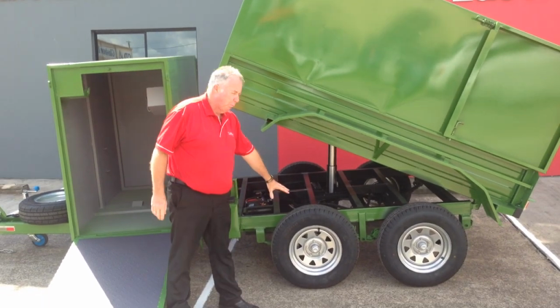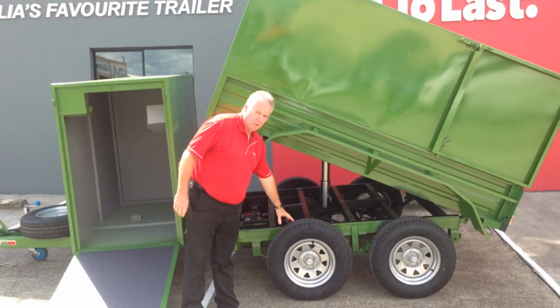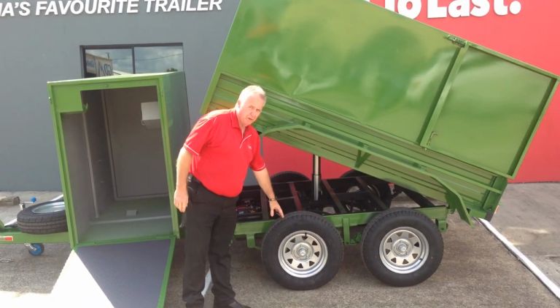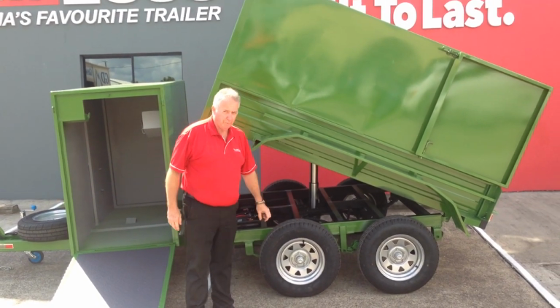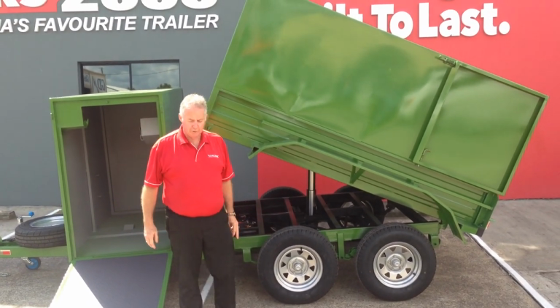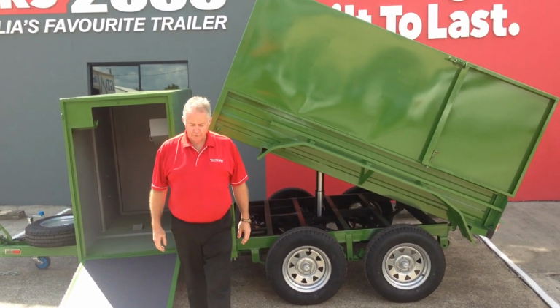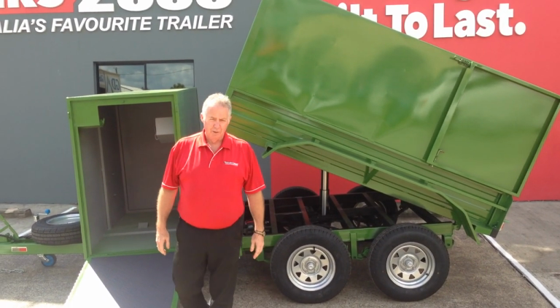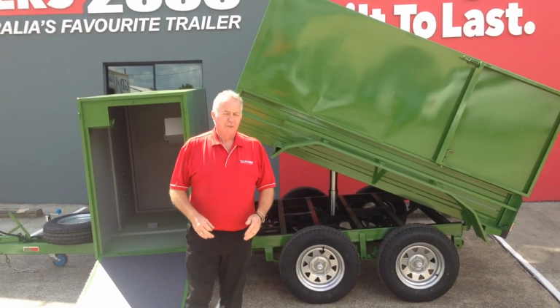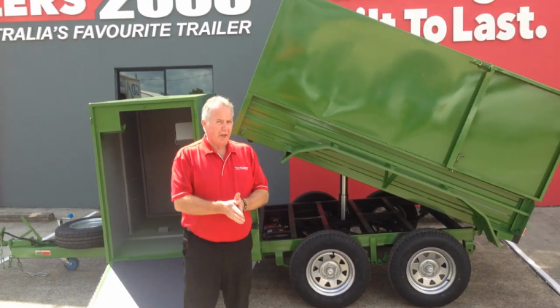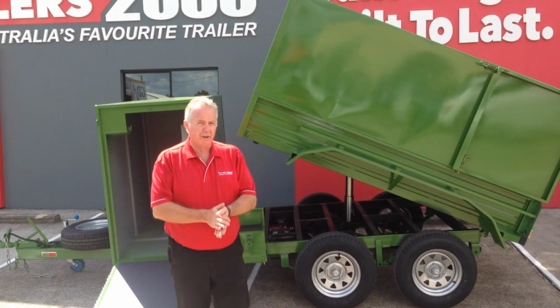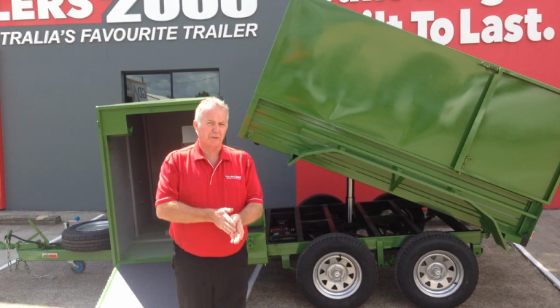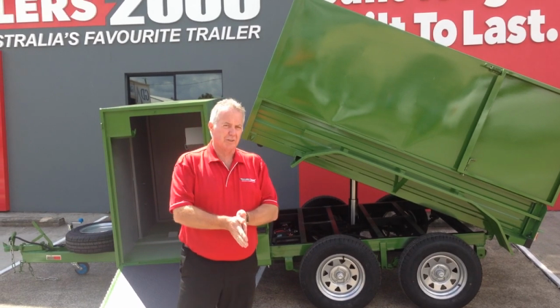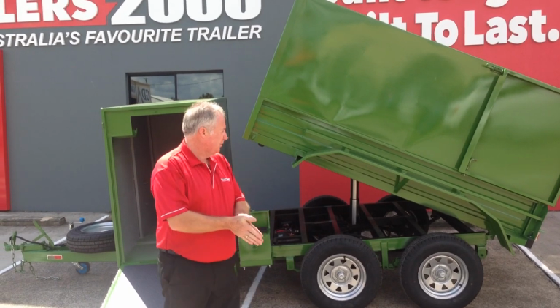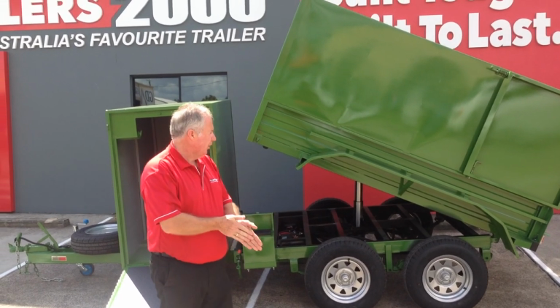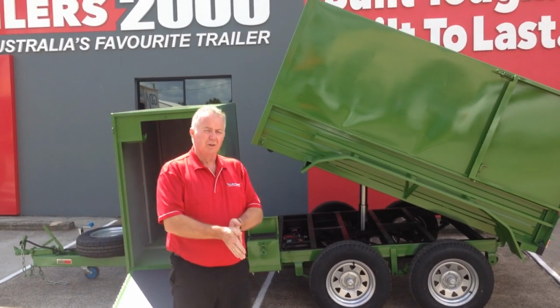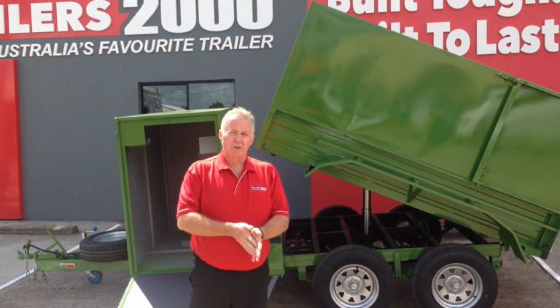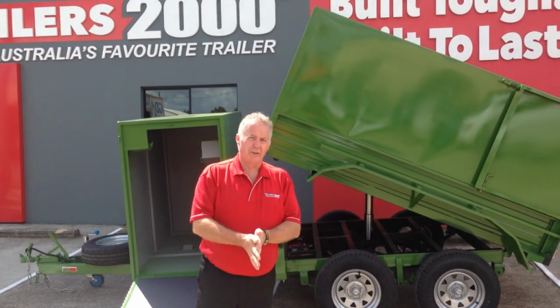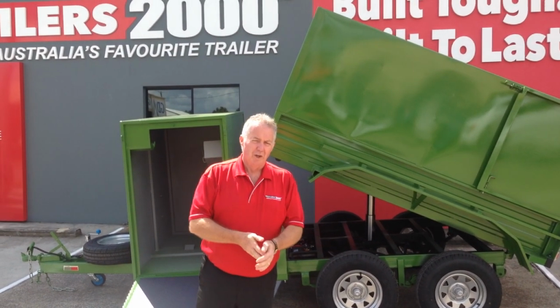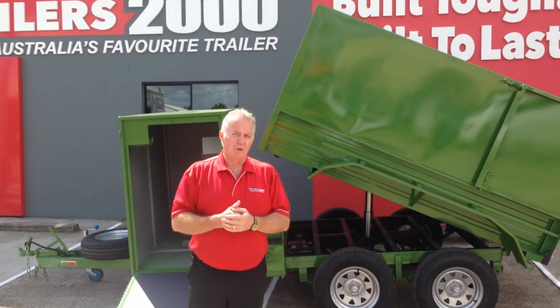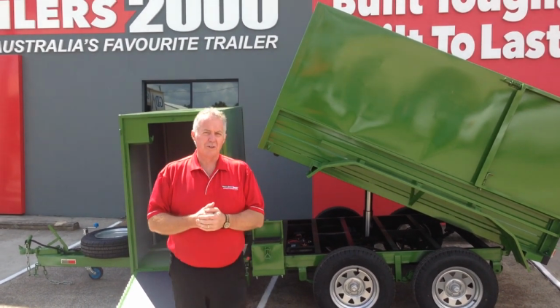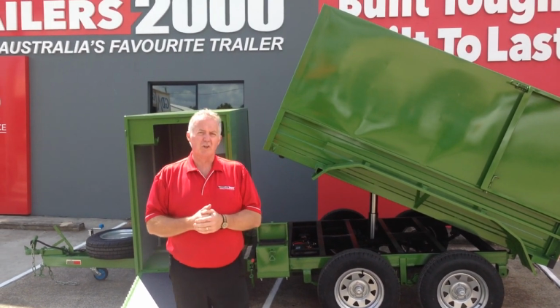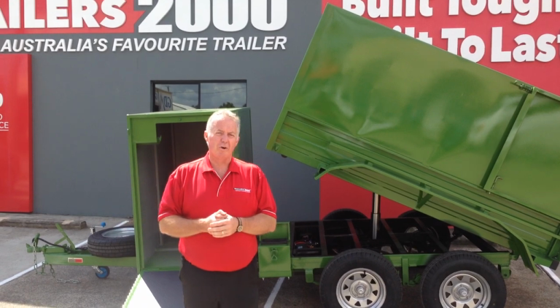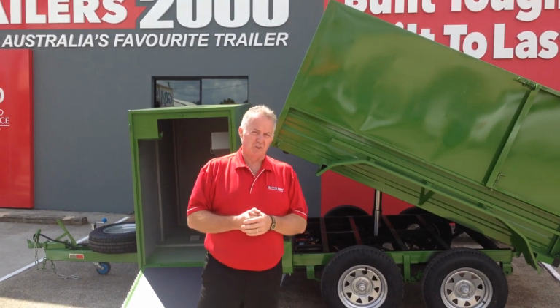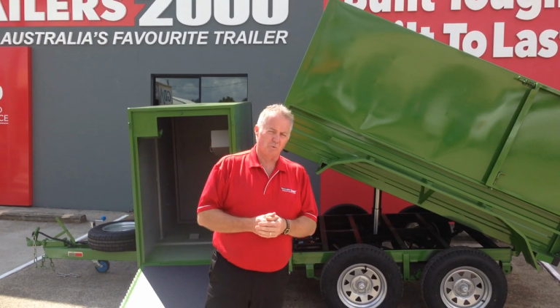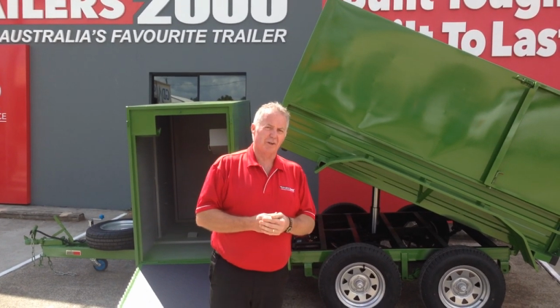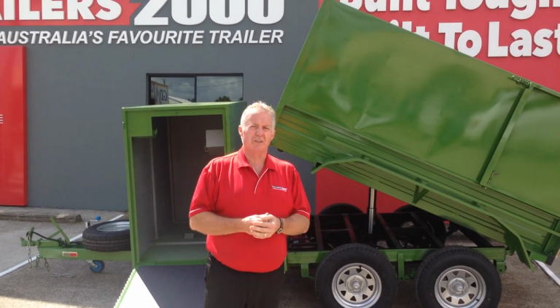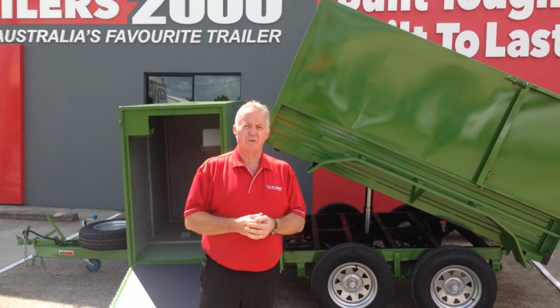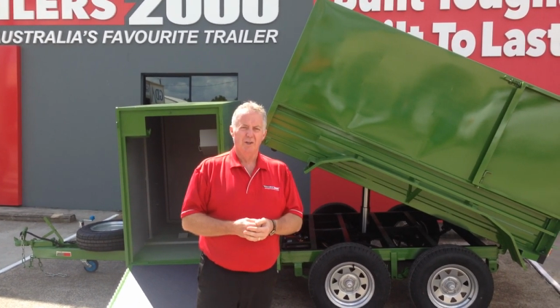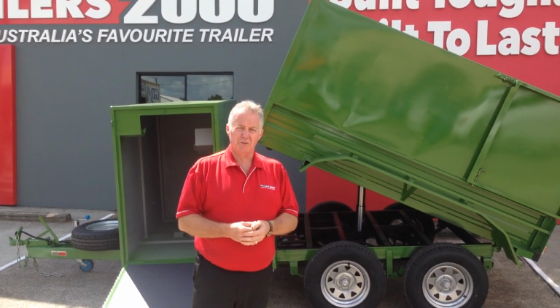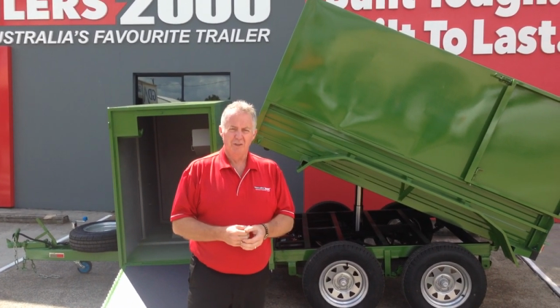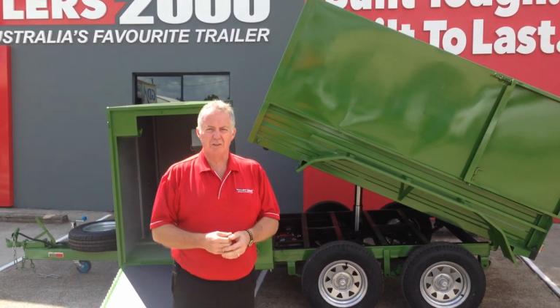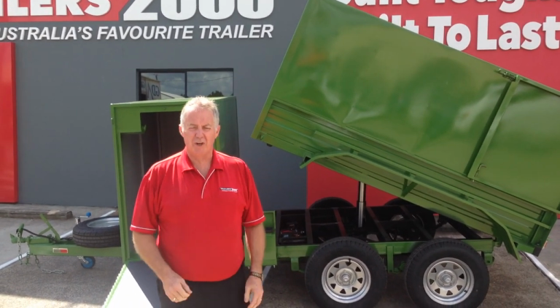All brand new tyres and wheels from us here at Trailers 2000. Just another one of our specialty trailers — it's a fantastic trailer. Trailers 2000, as we always say, two years warranty and two years roadside assist, exclusive to us. Trailers 2000, Australia's favourite trailer.